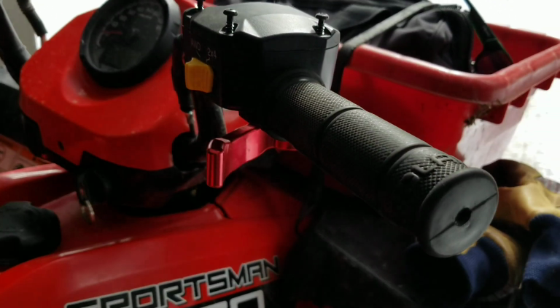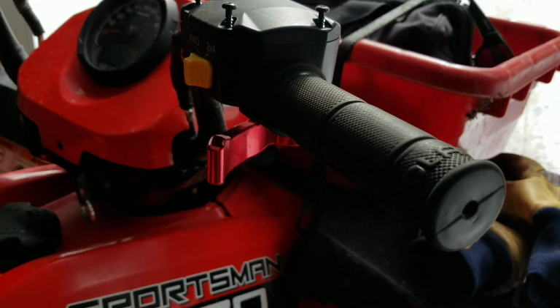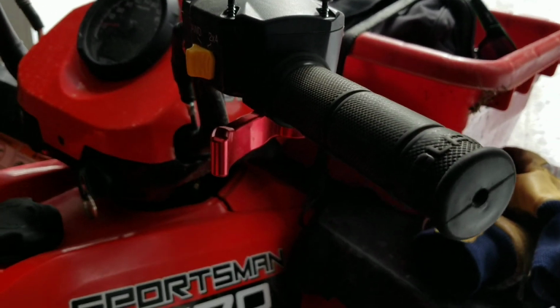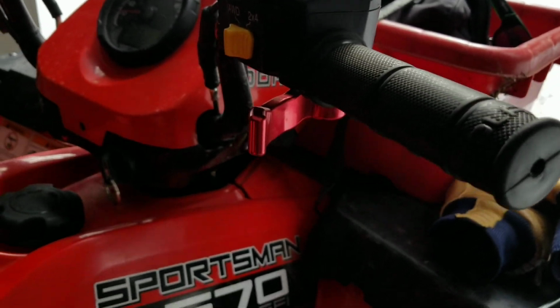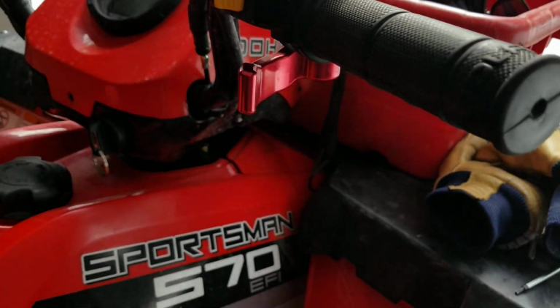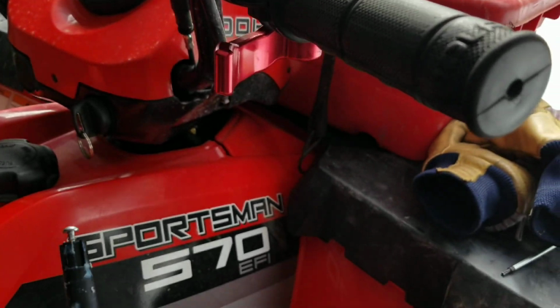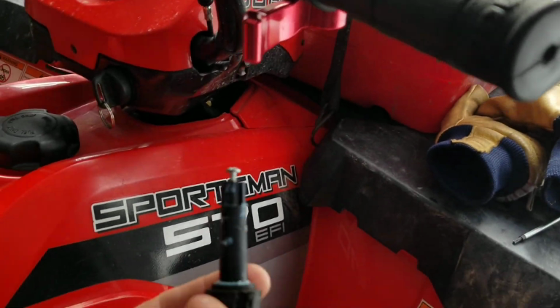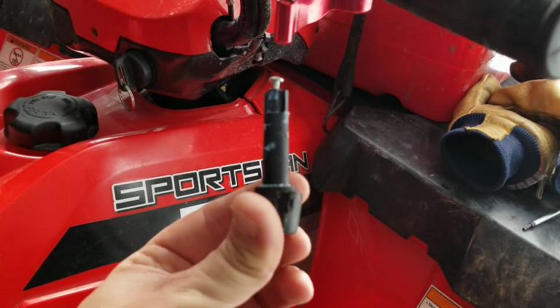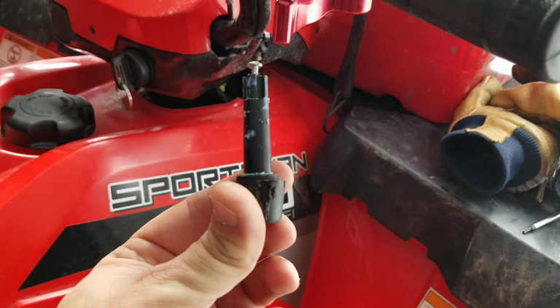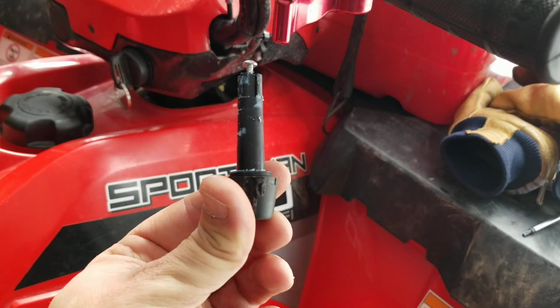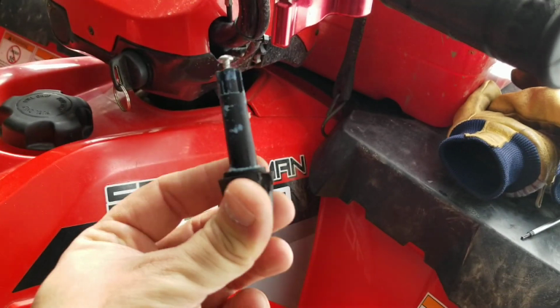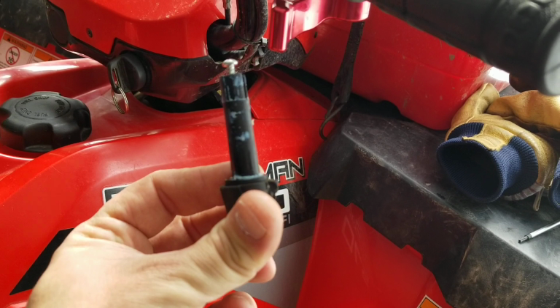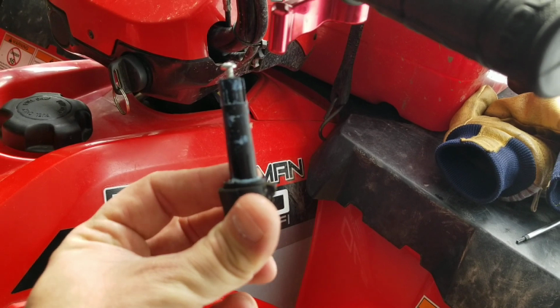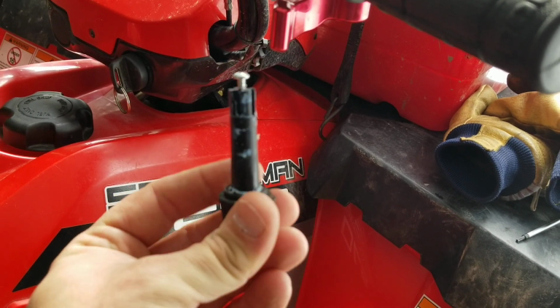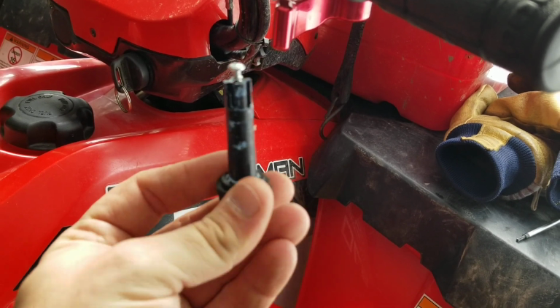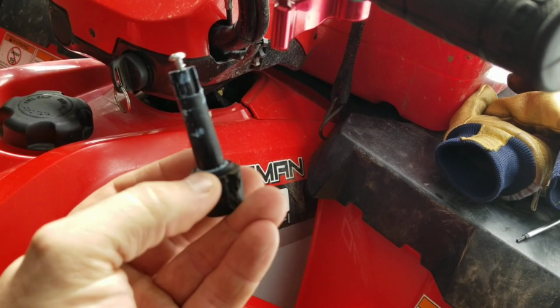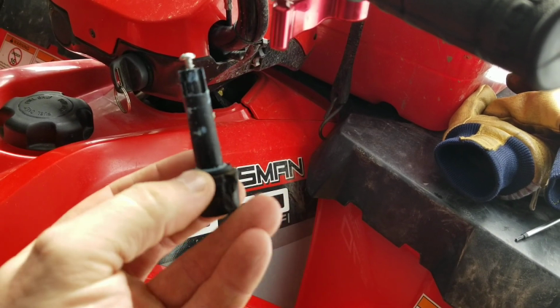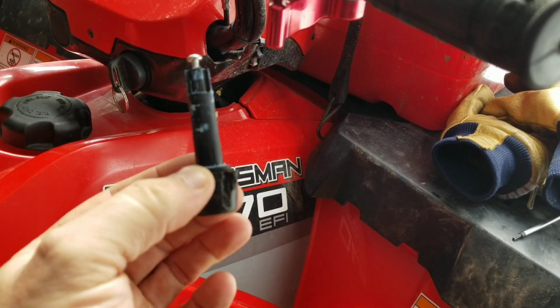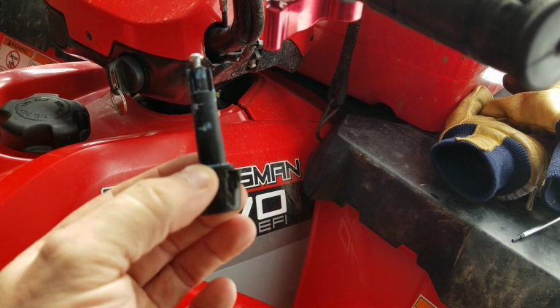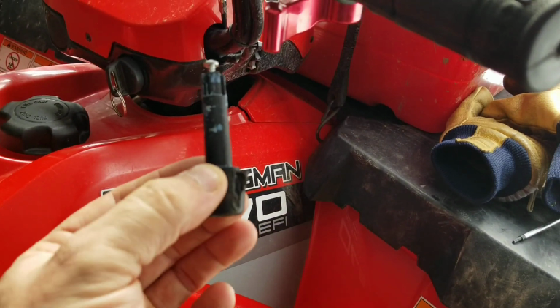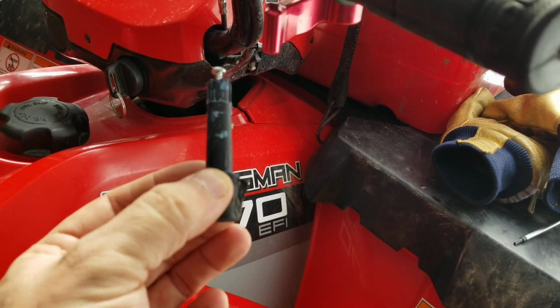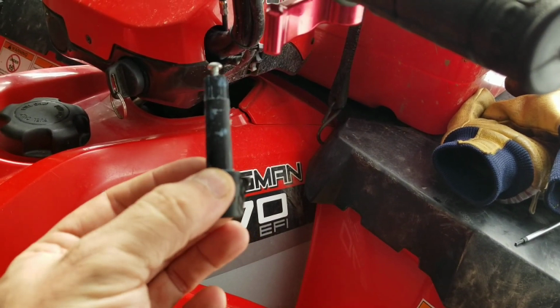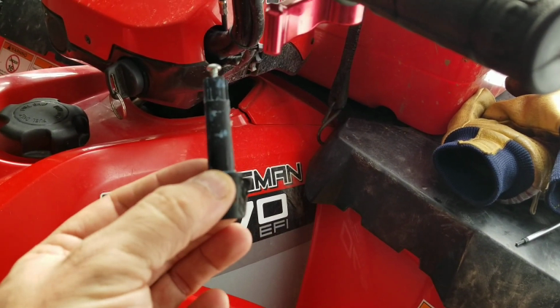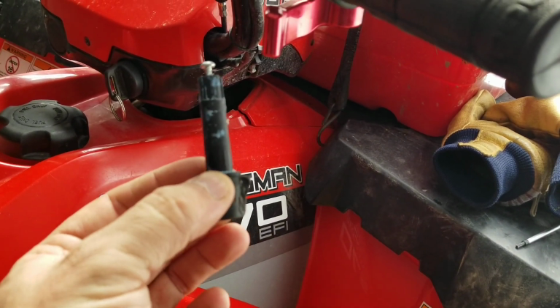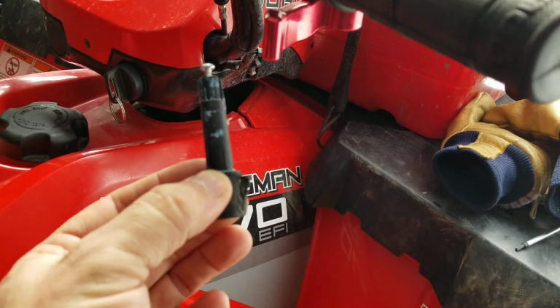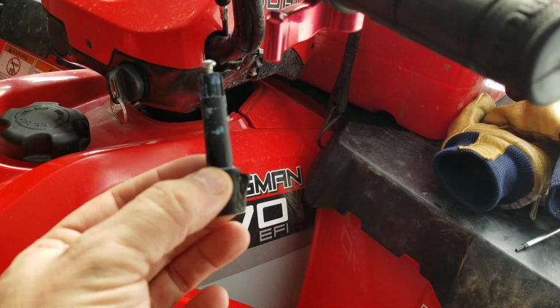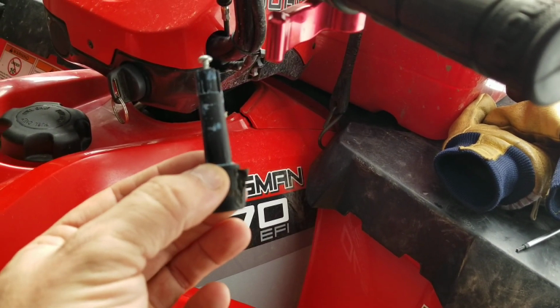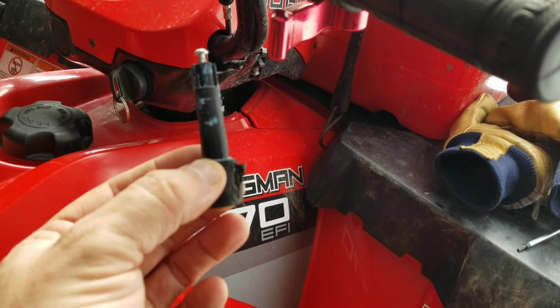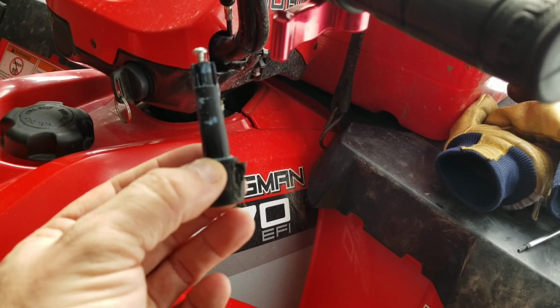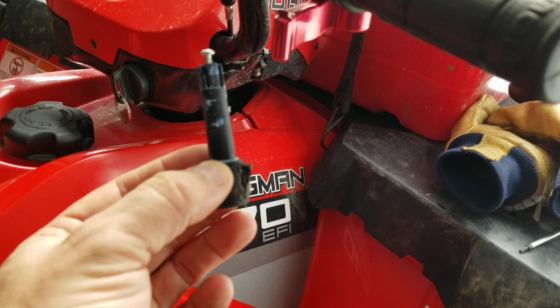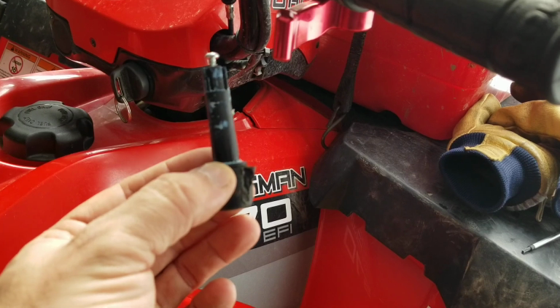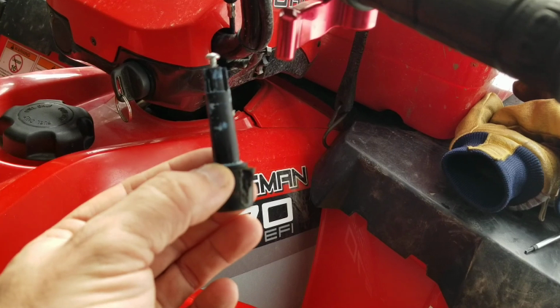Here's the broken piece. You can see the throttle — the thumb piece is broke right off of the shaft.